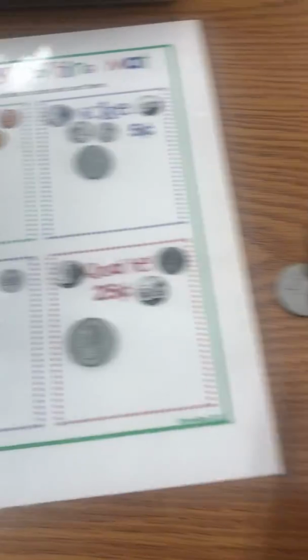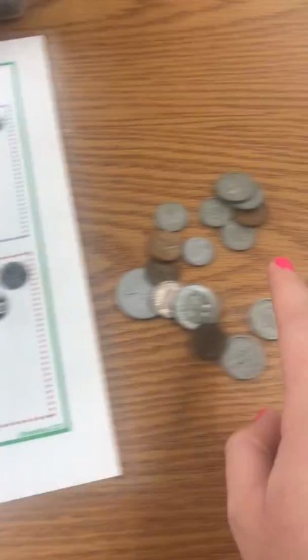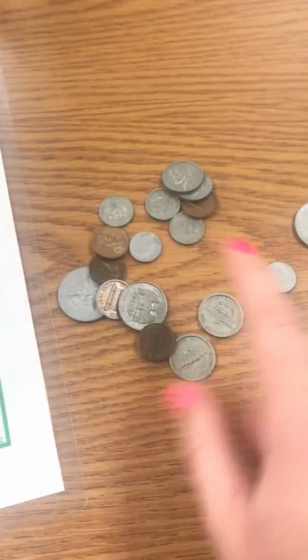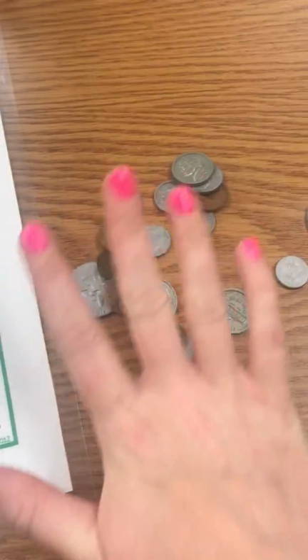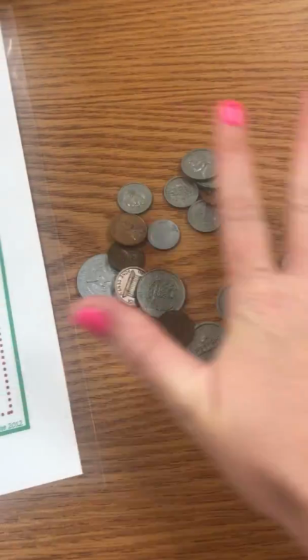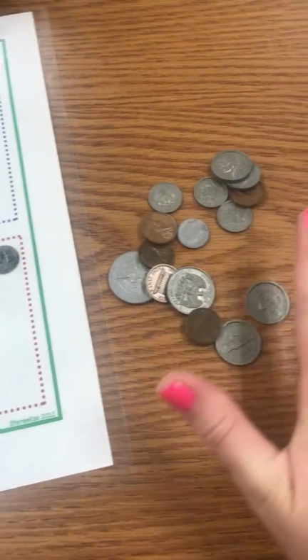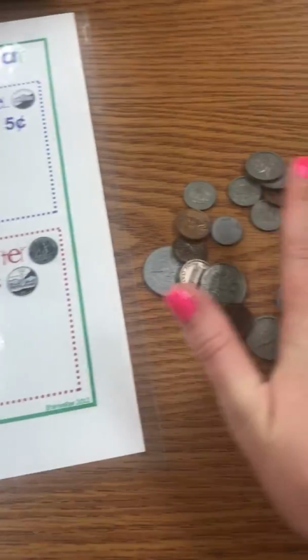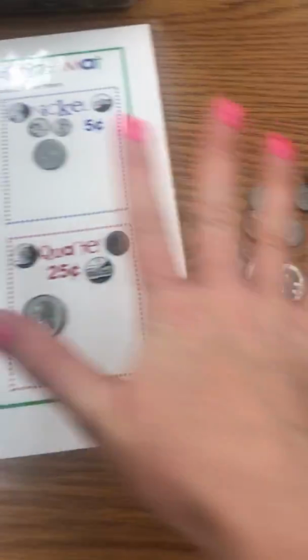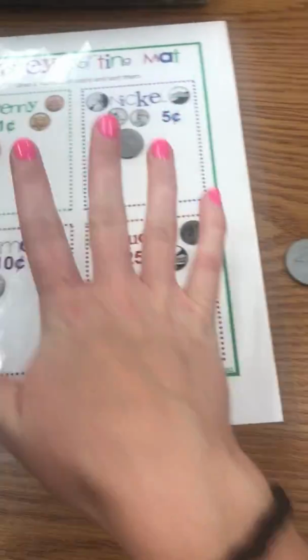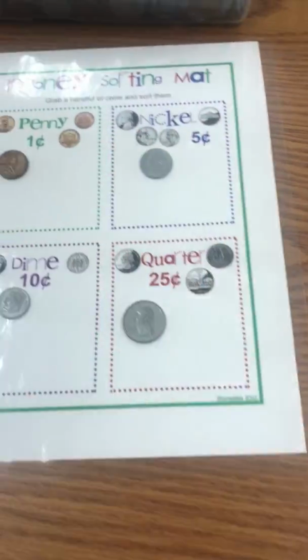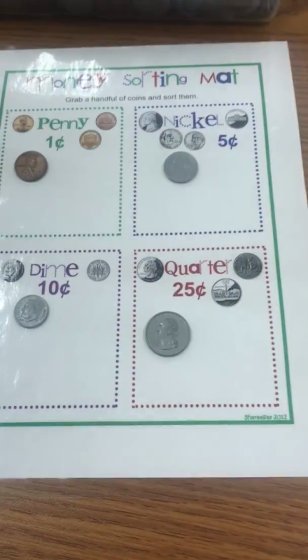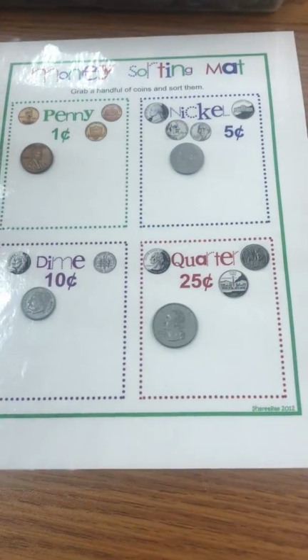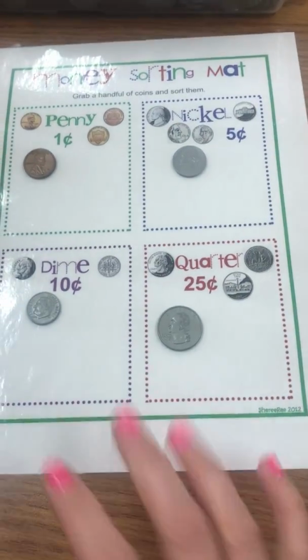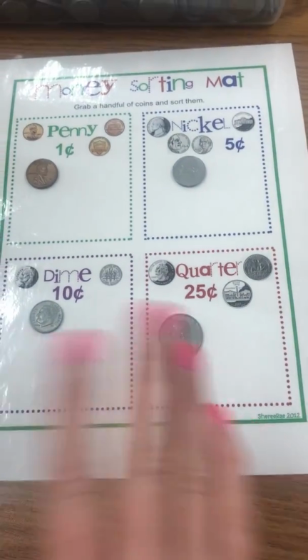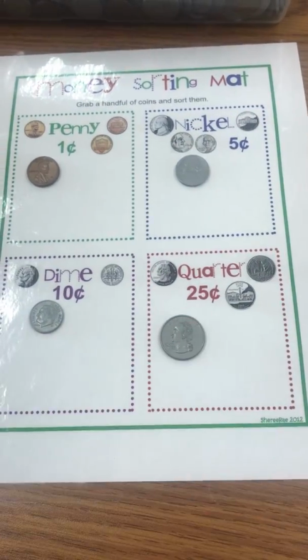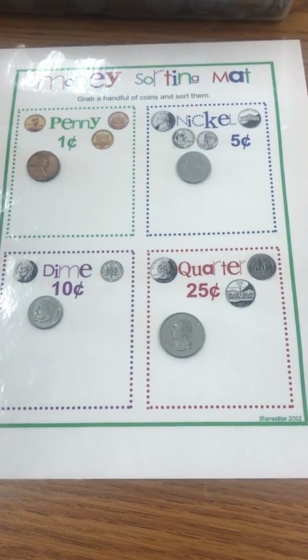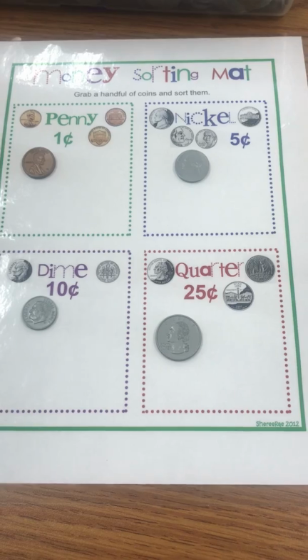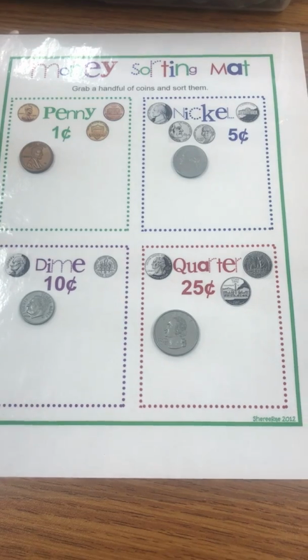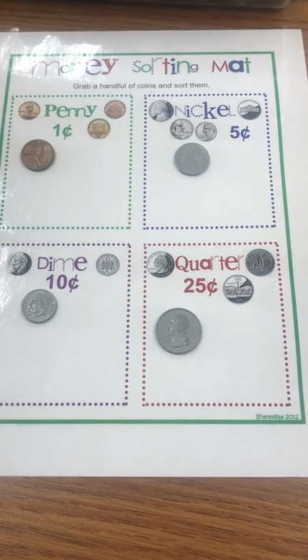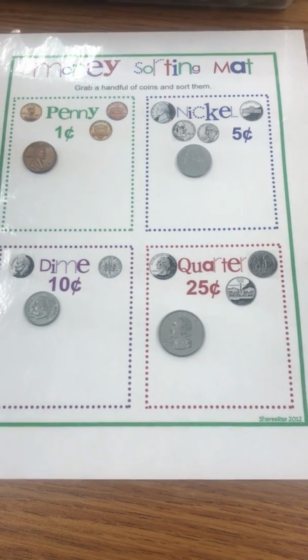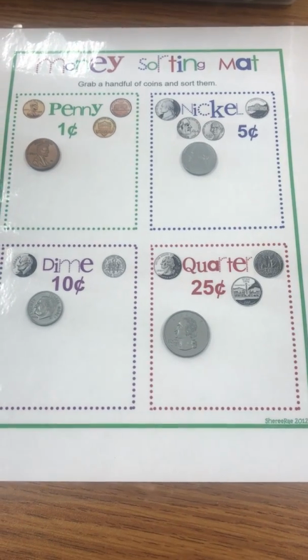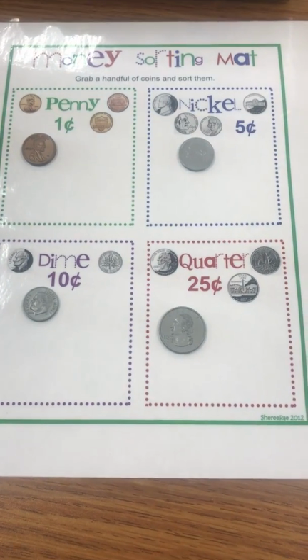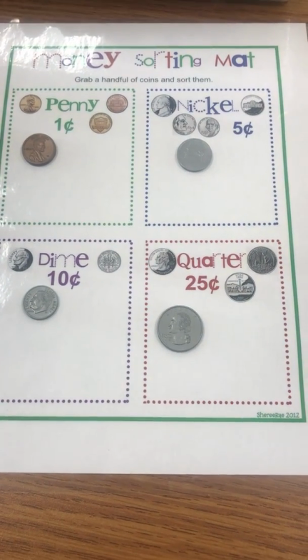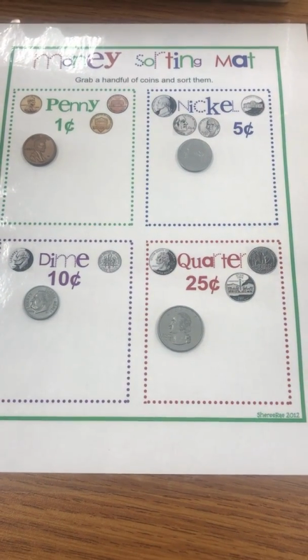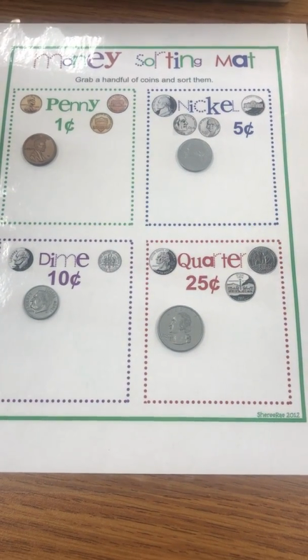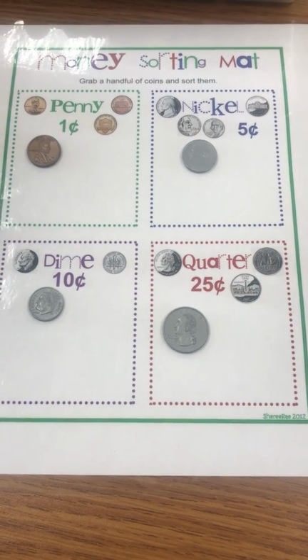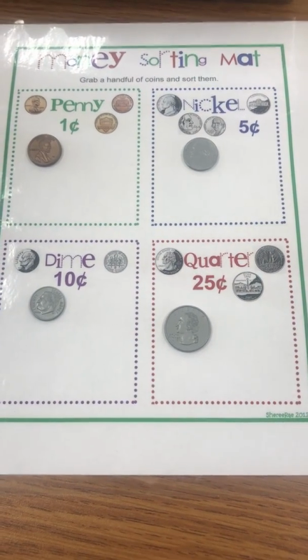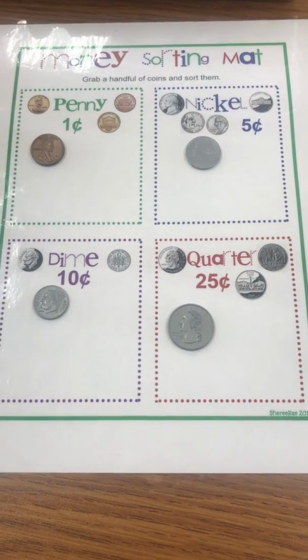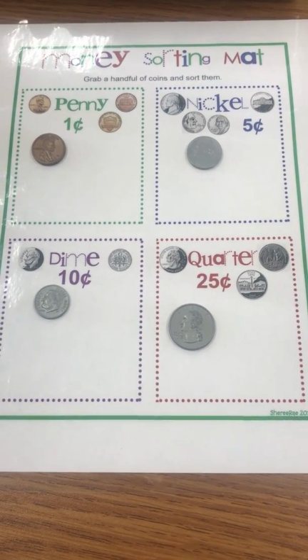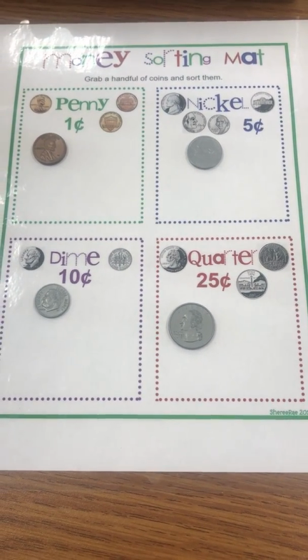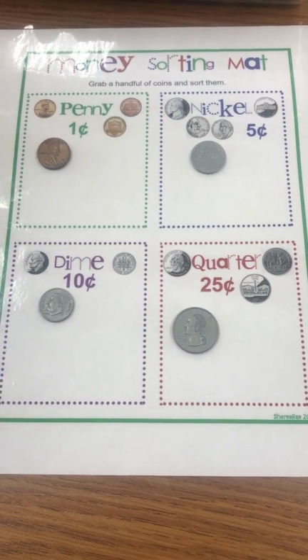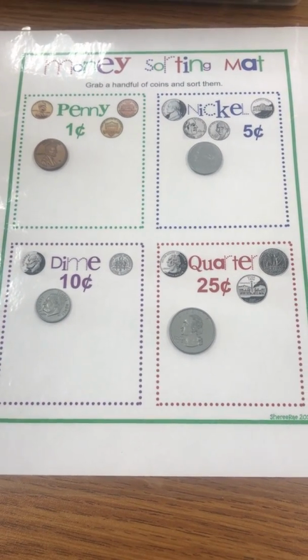You're going to go through and sort all of your coins on your mat. Once you have a bunch of coins on your money sorting mat, make sure to take a picture on Seesaw. Have fun!